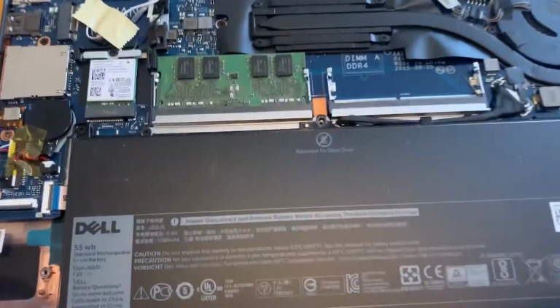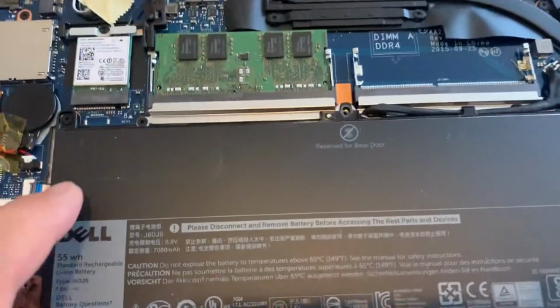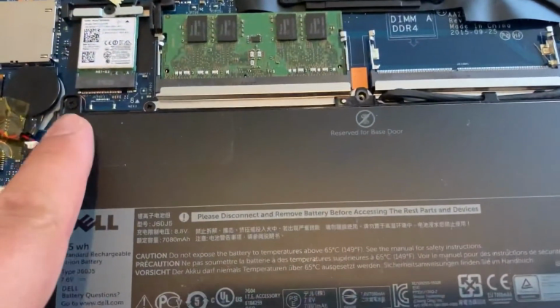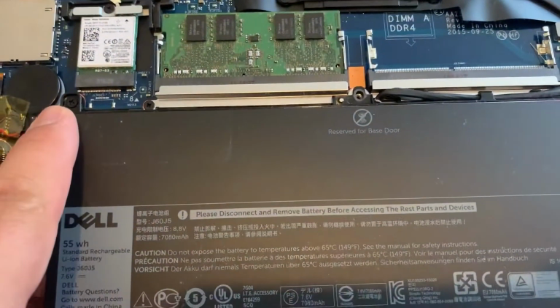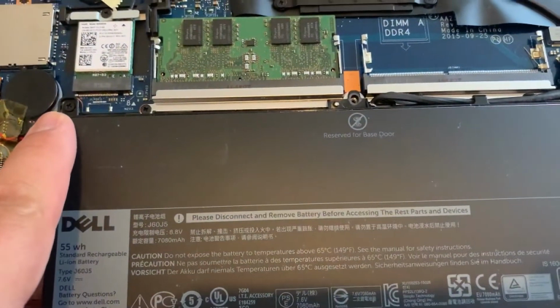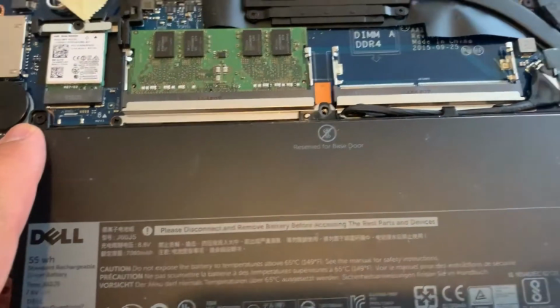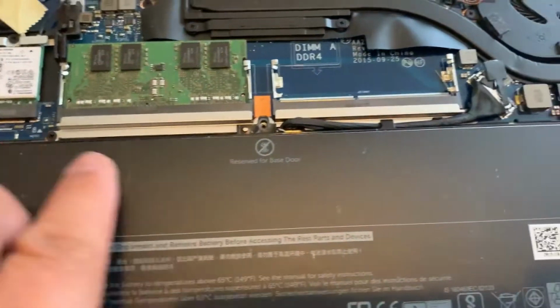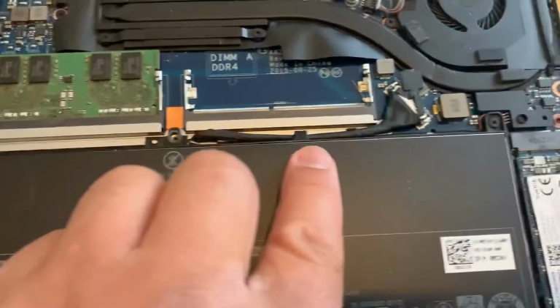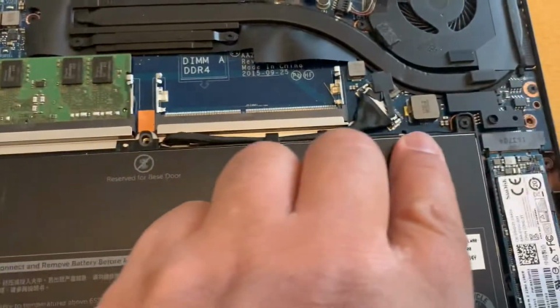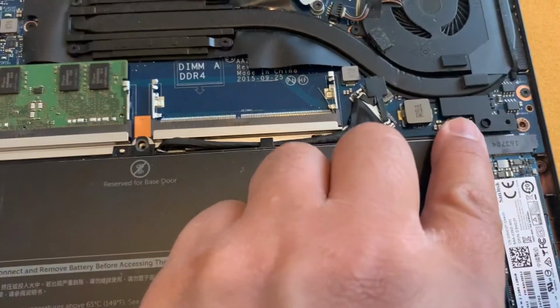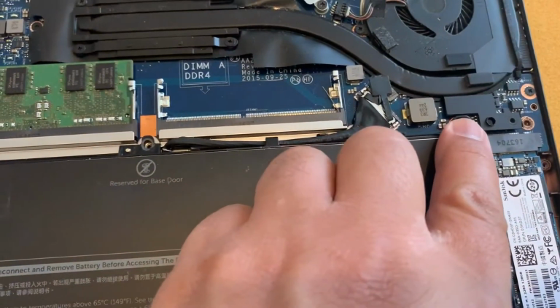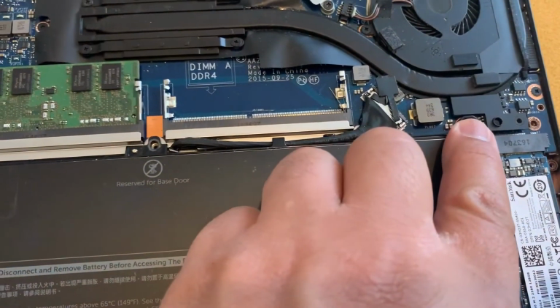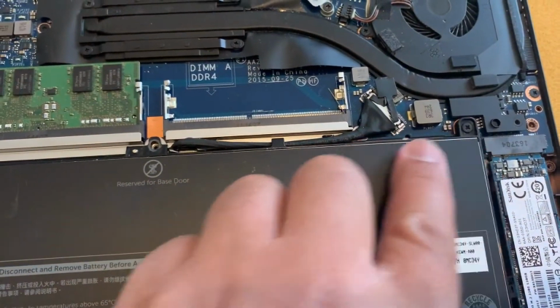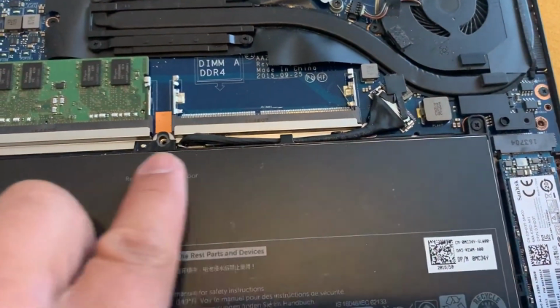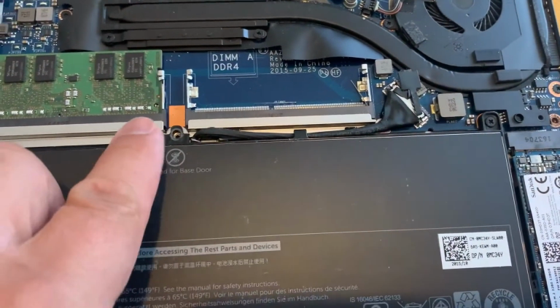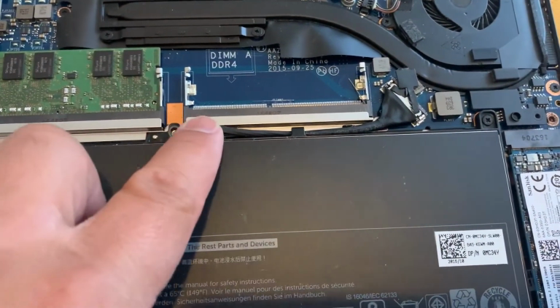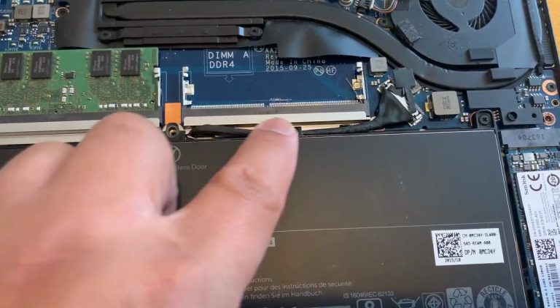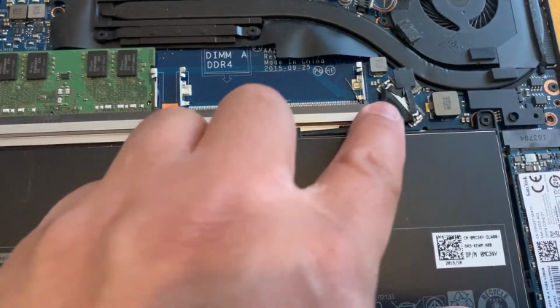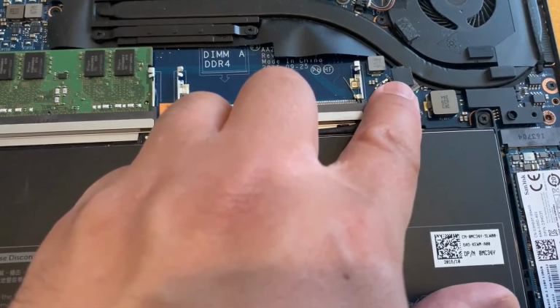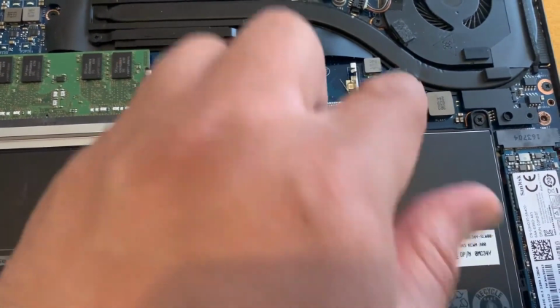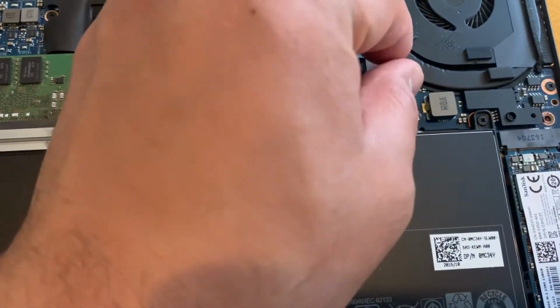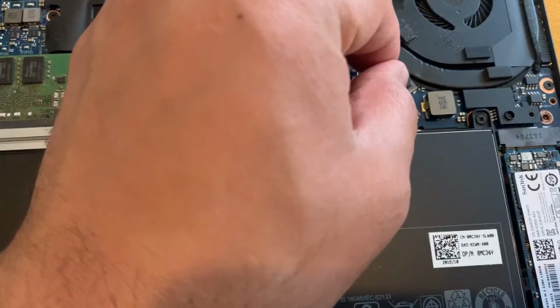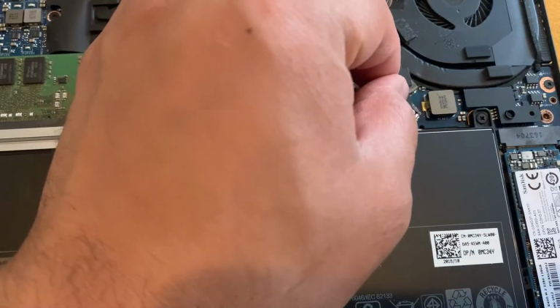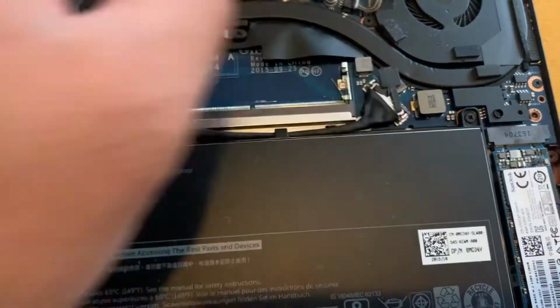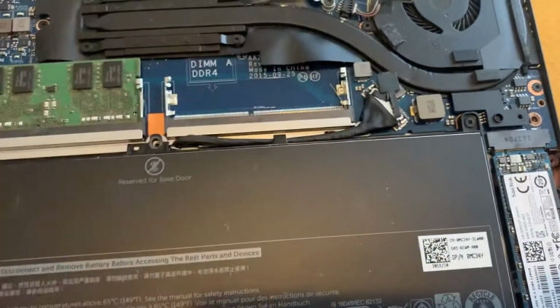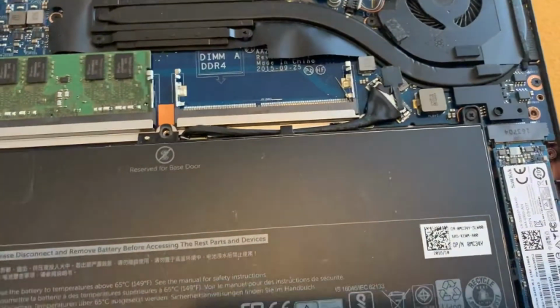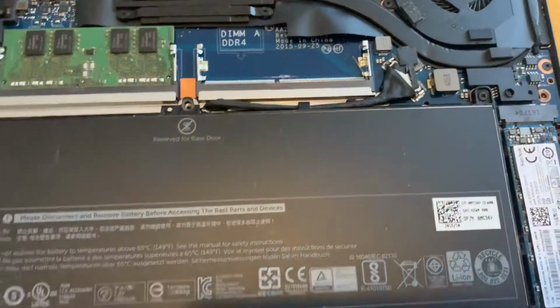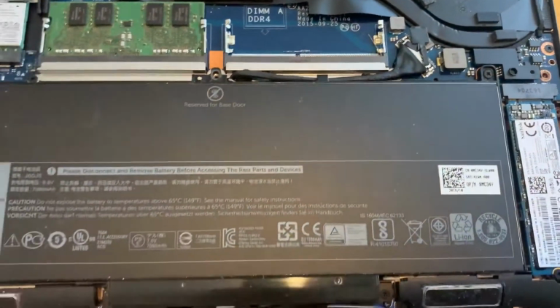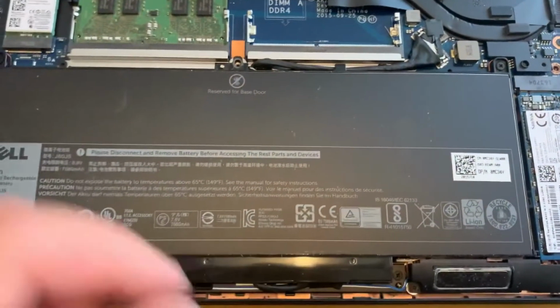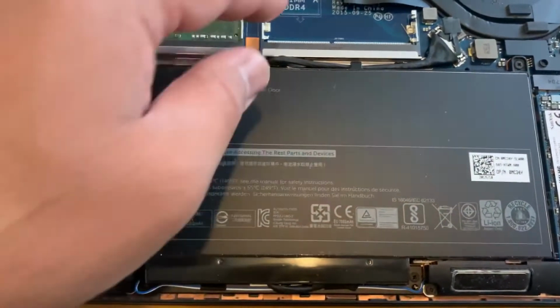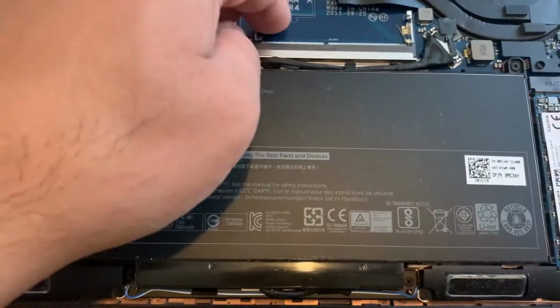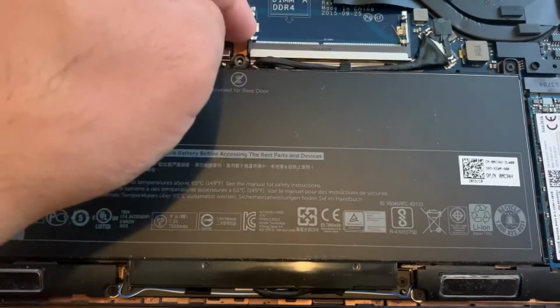To remove the battery, unscrew these two screws here. There's a cable here — remove this connector and then you can lift up the battery.